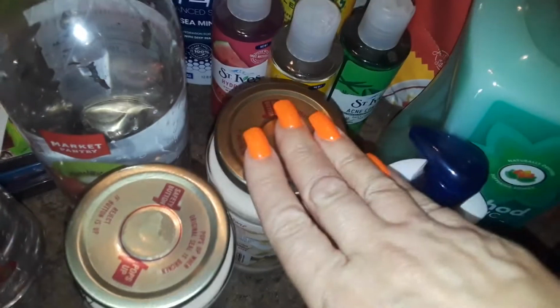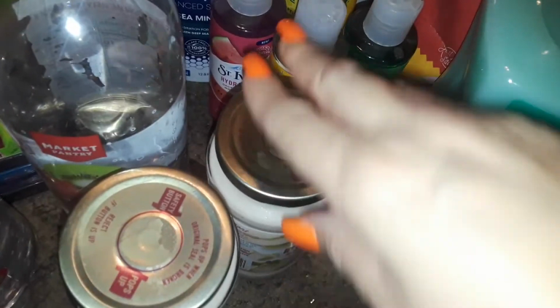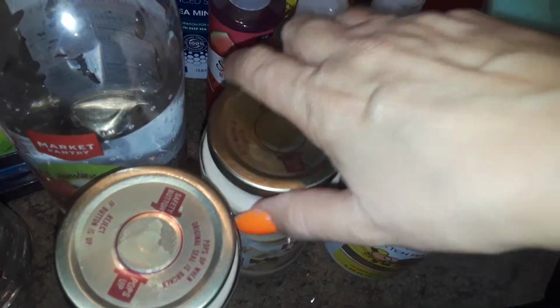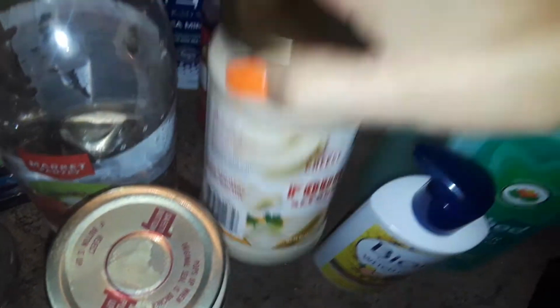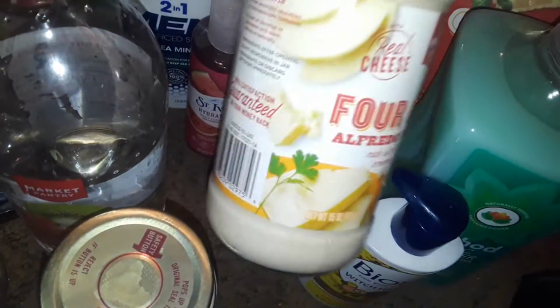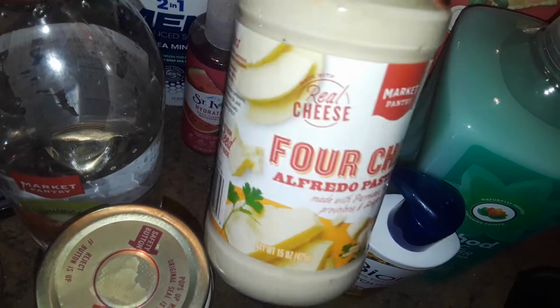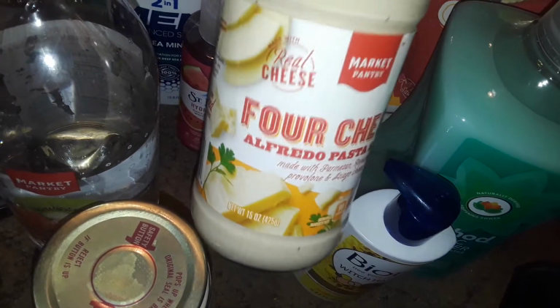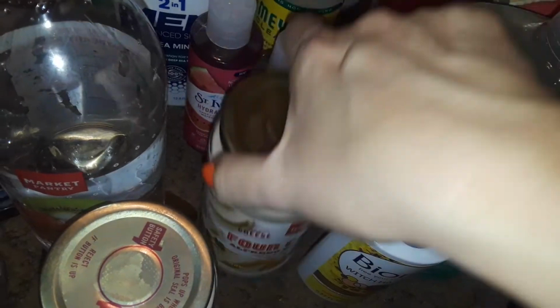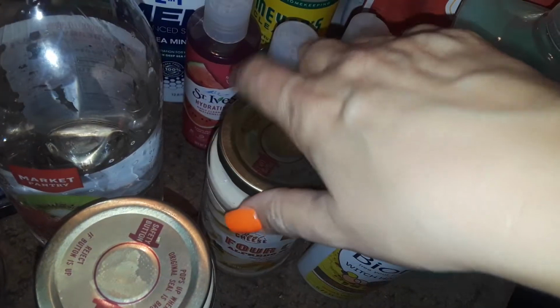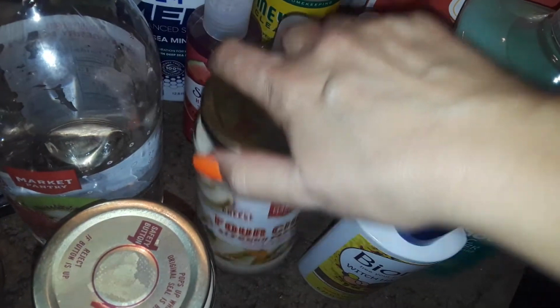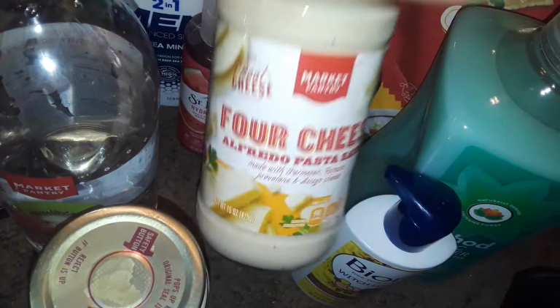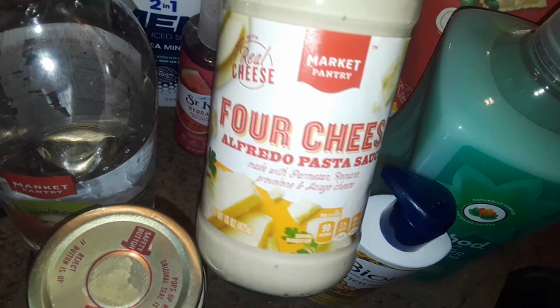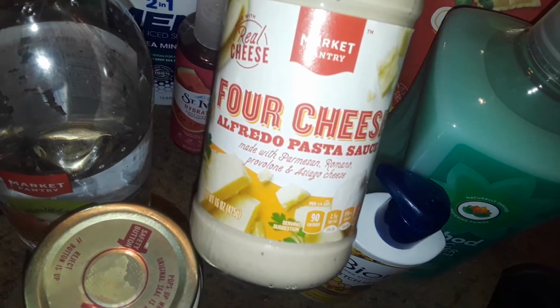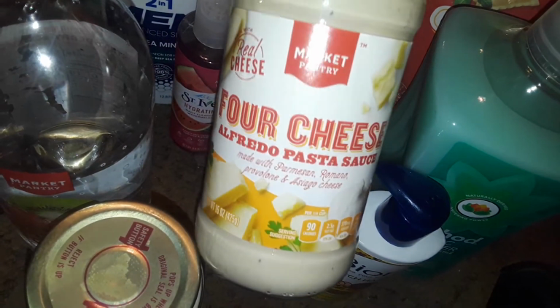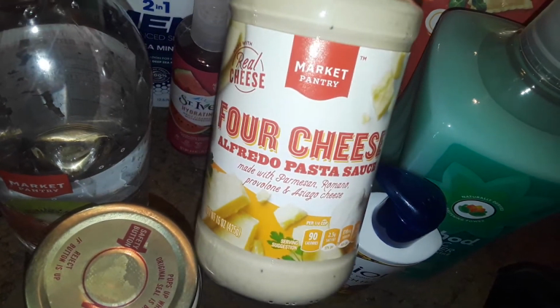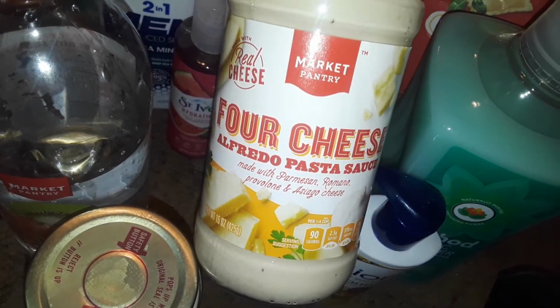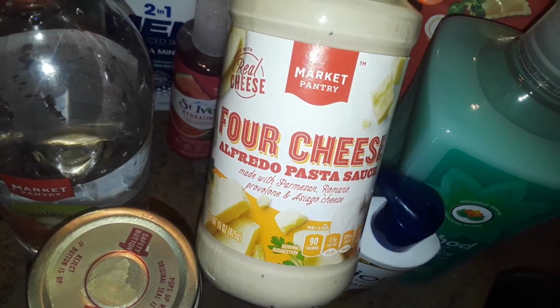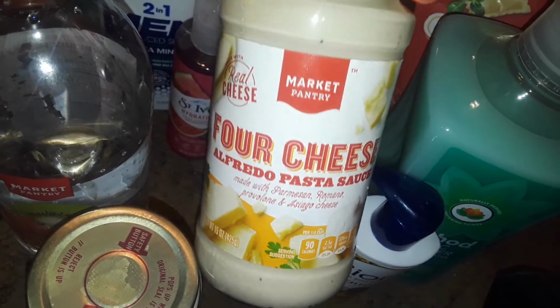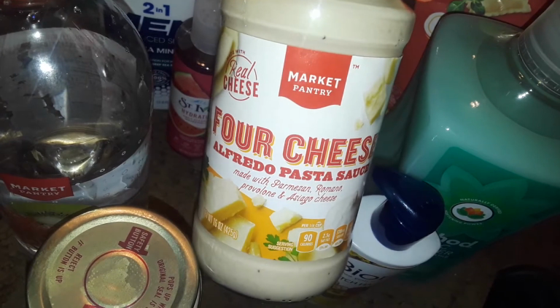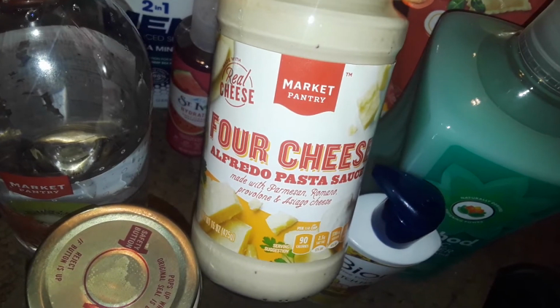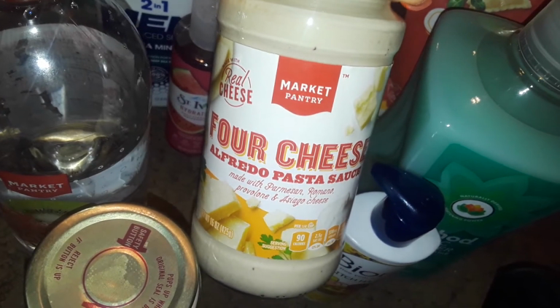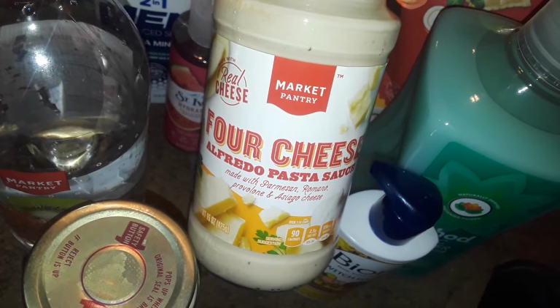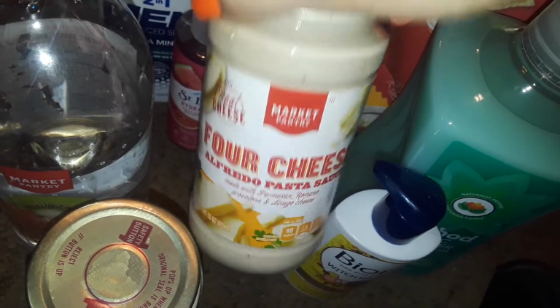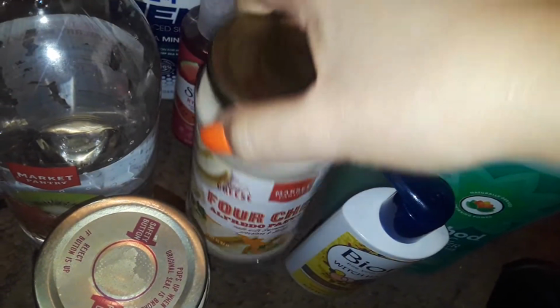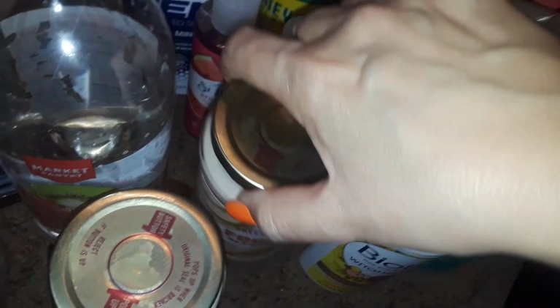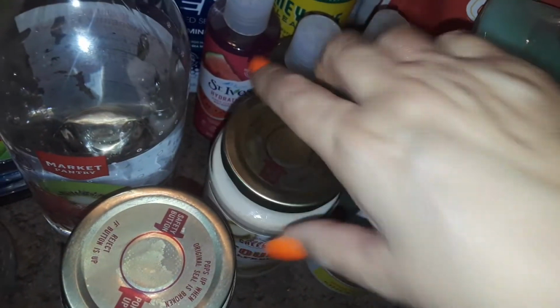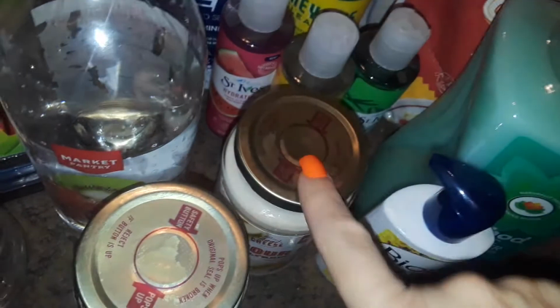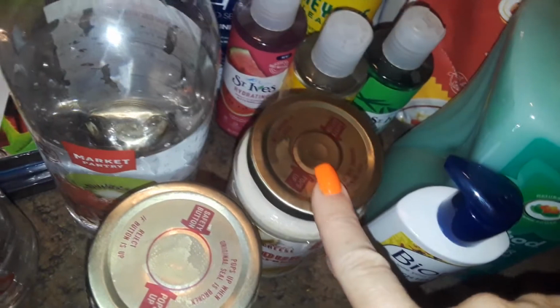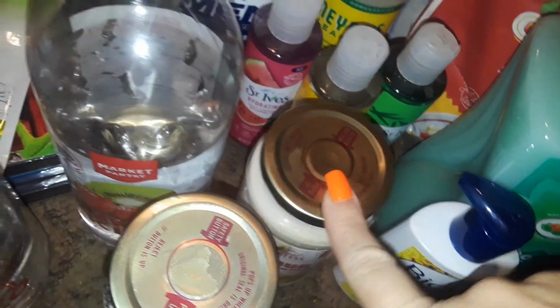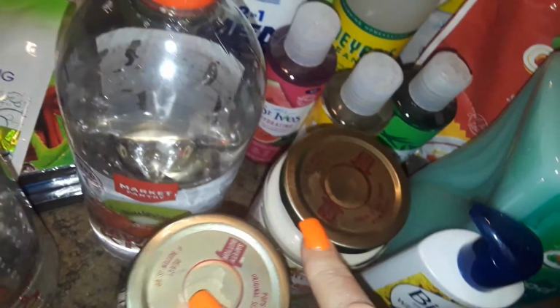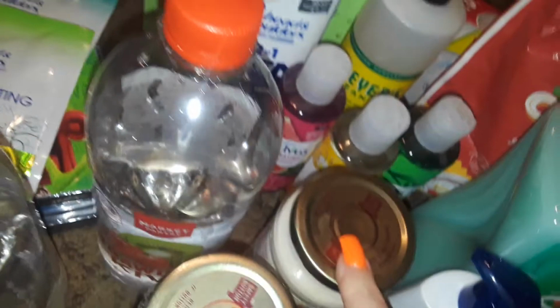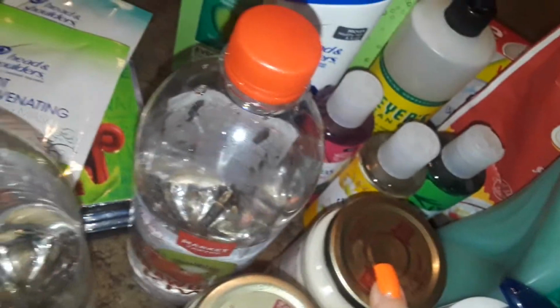And then the Four Cheese Alfredo Sauce — this is the Target brand and it's really, really good. This is only $0.95. So I grabbed just two of those.